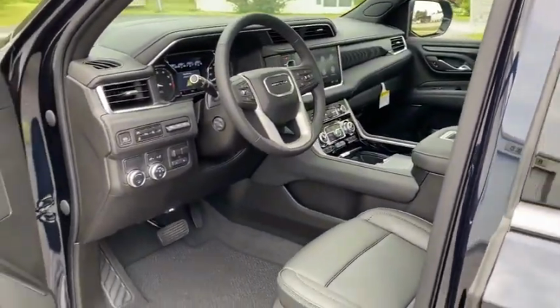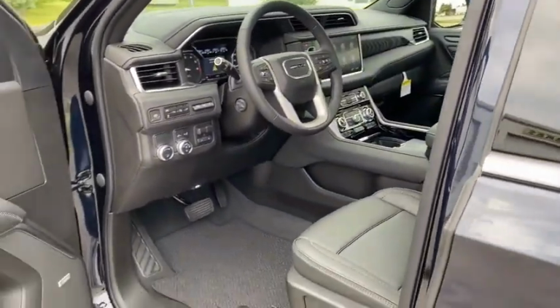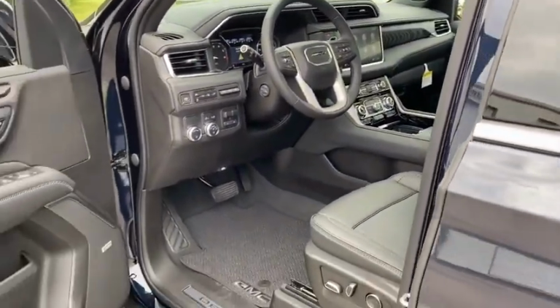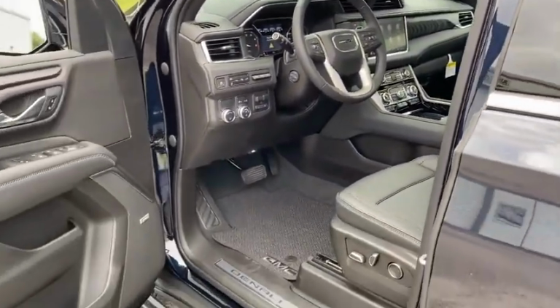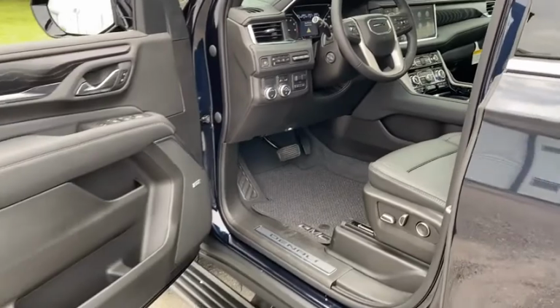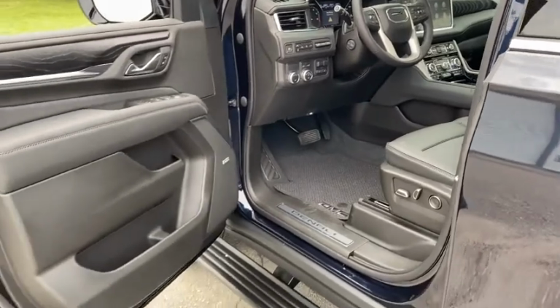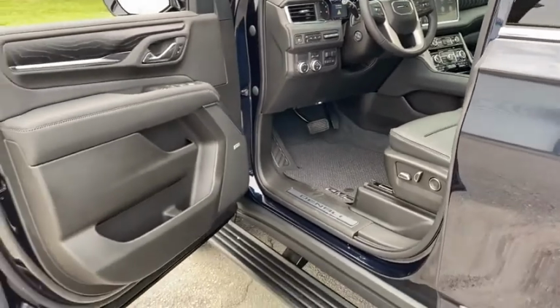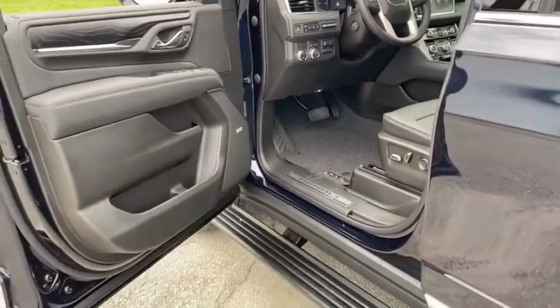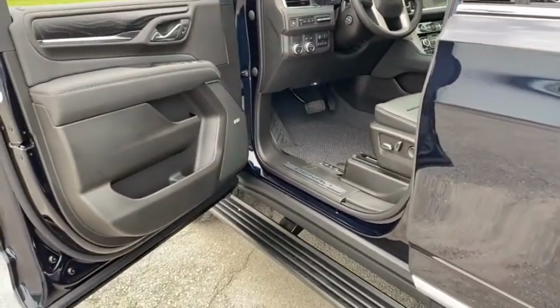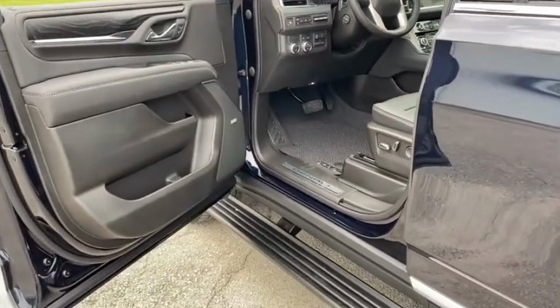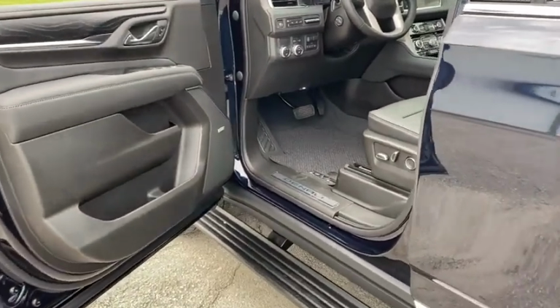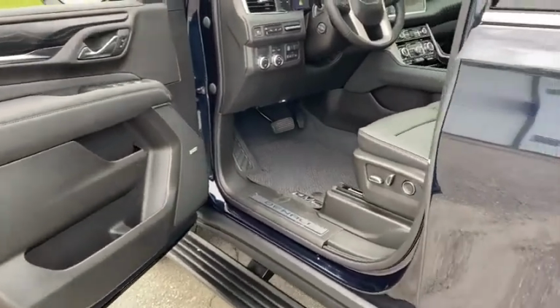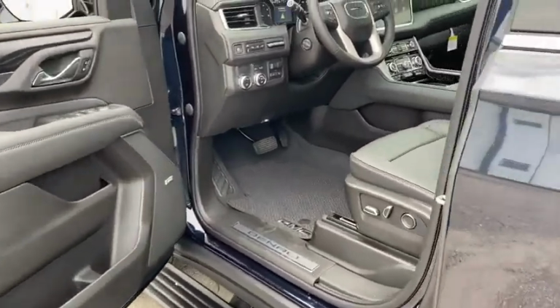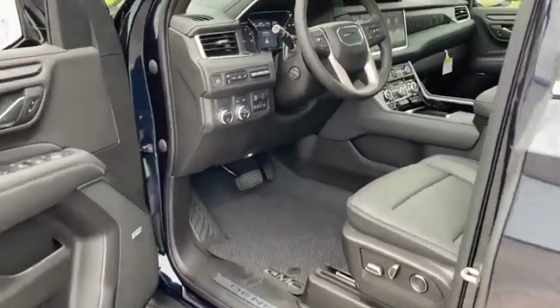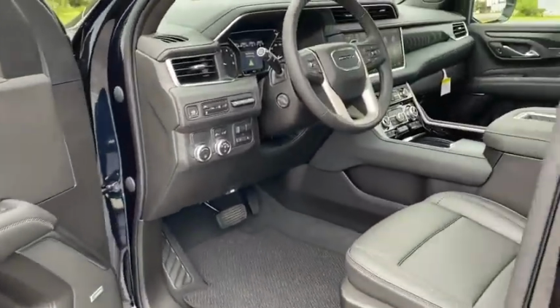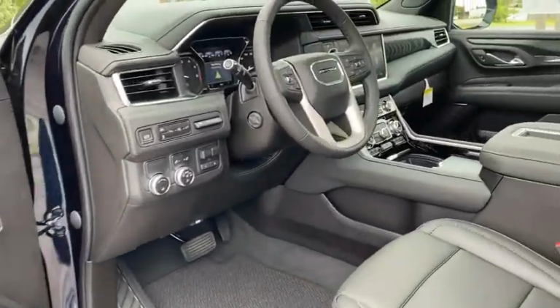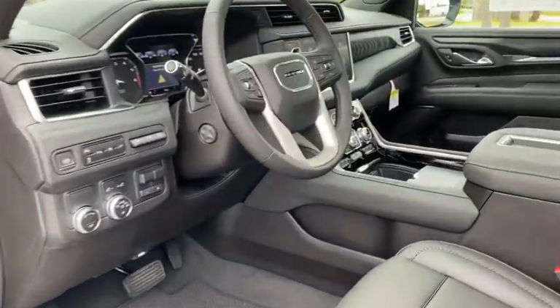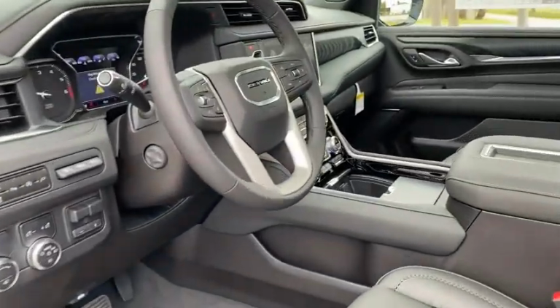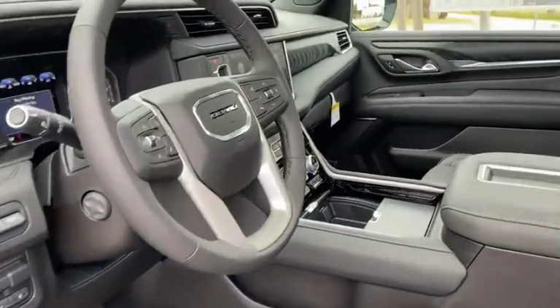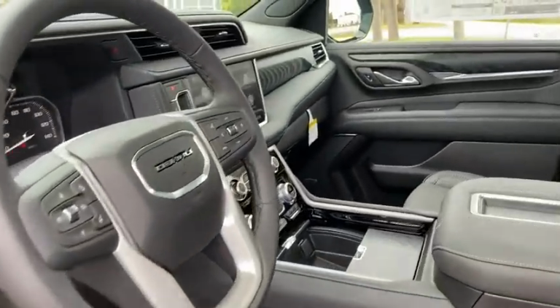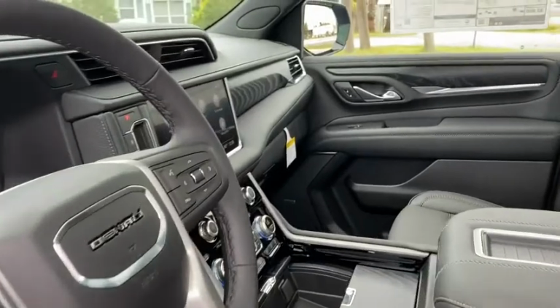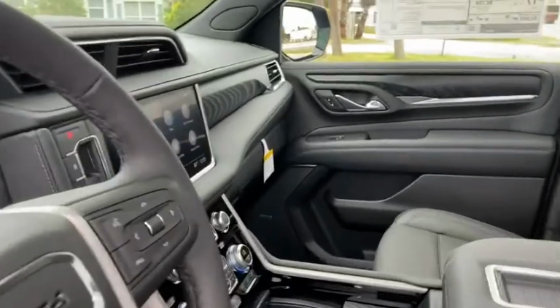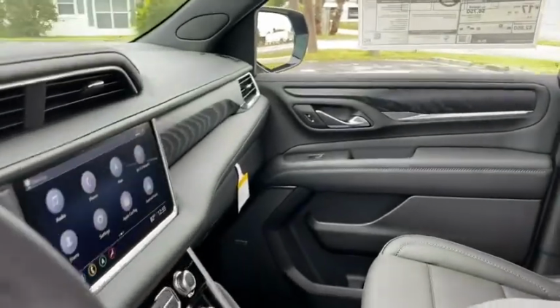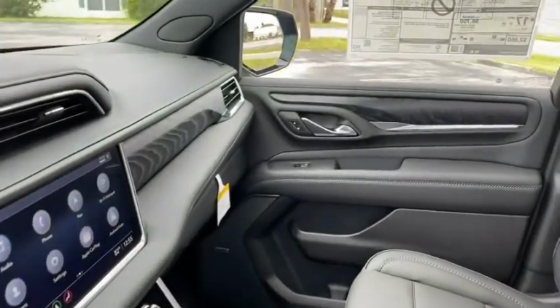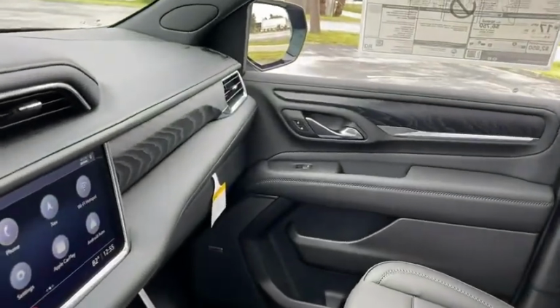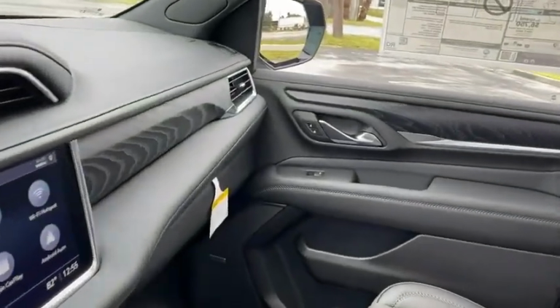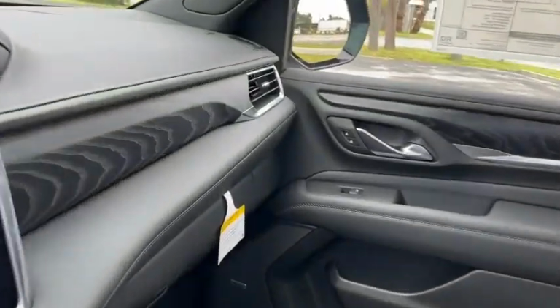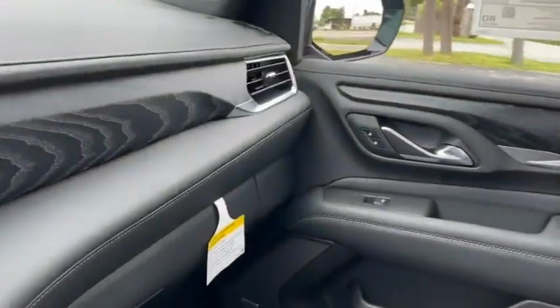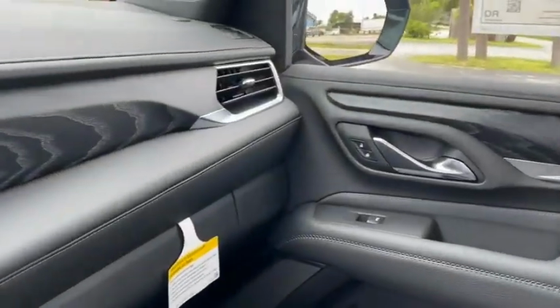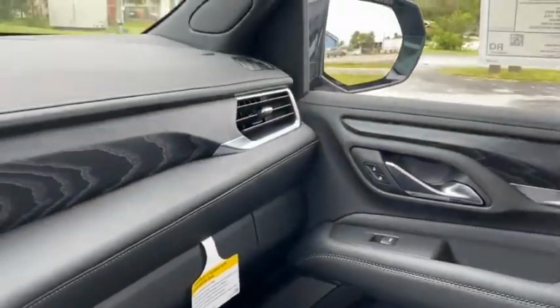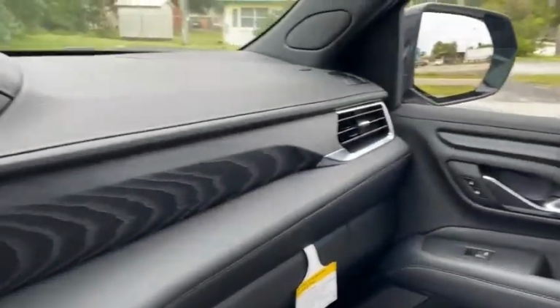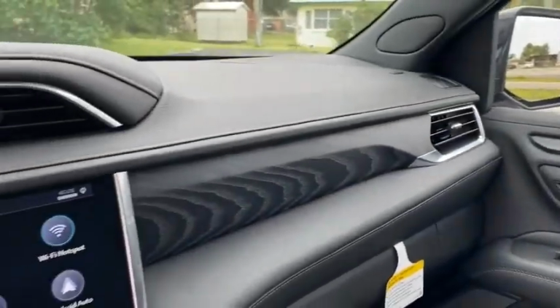Power windows, heated front driver and passenger seats, fog lights, compass, security system, trip computer, rear window defroster, and heated steering wheel.